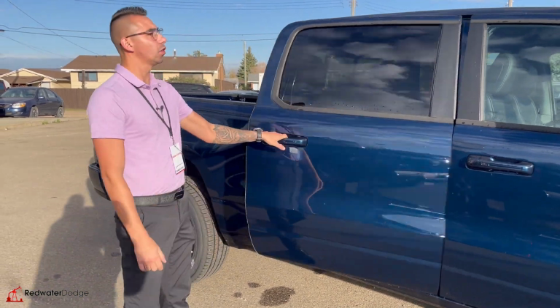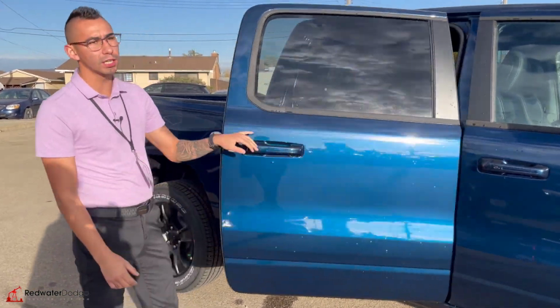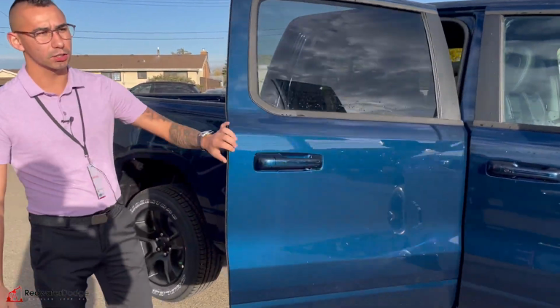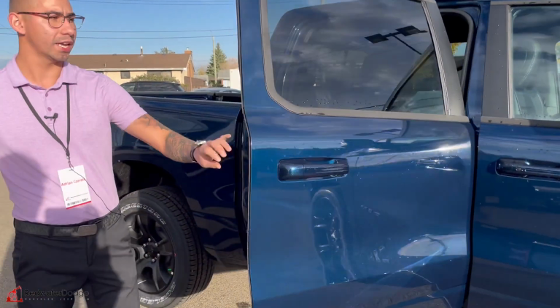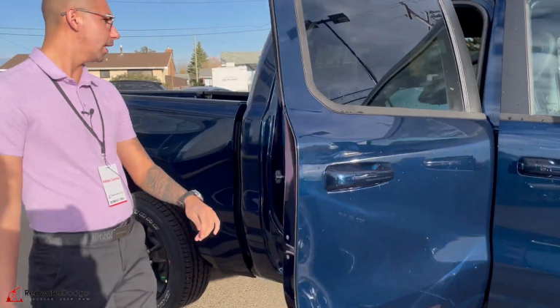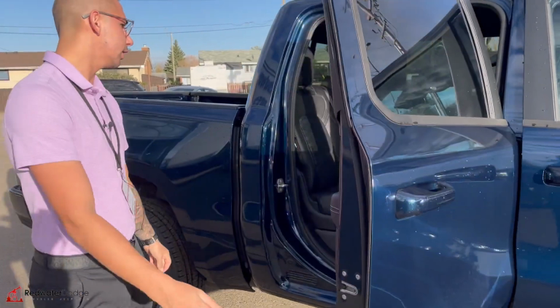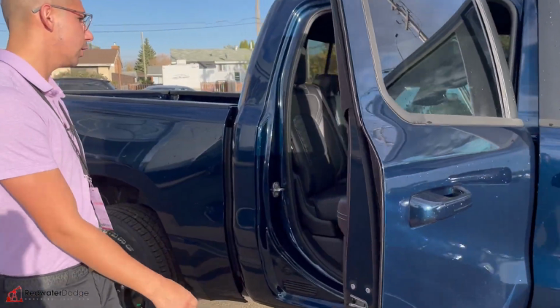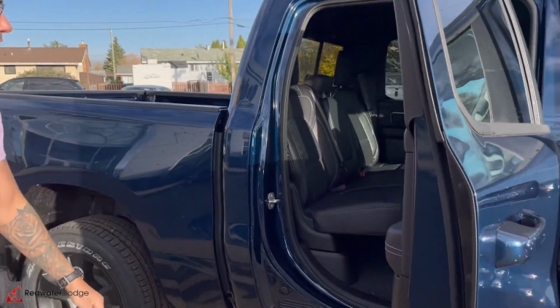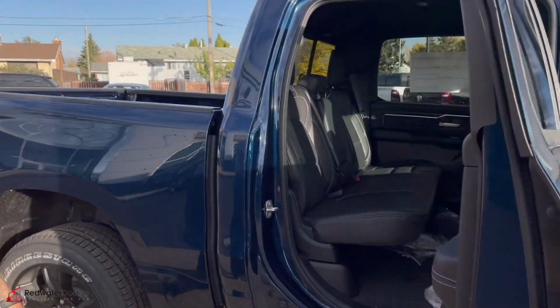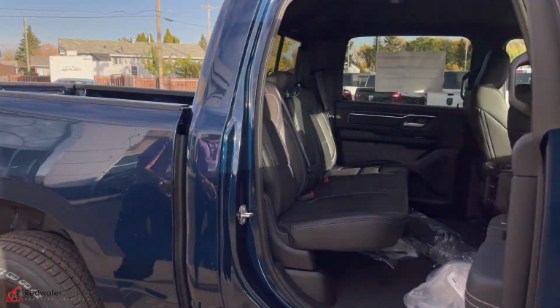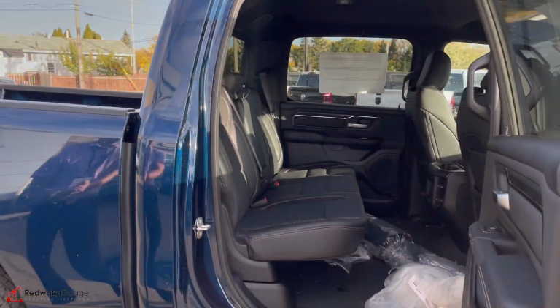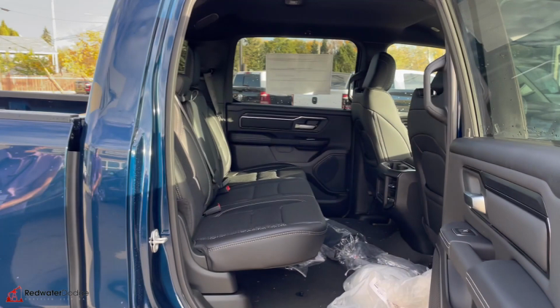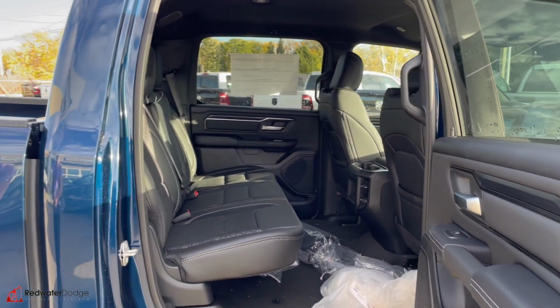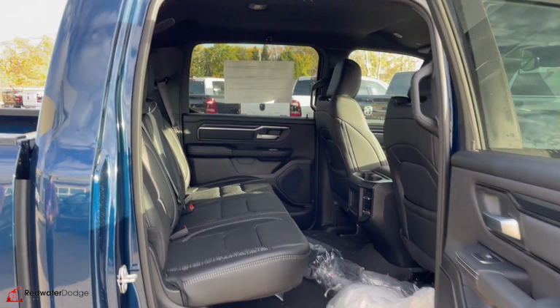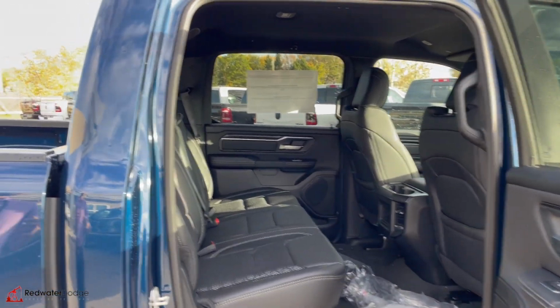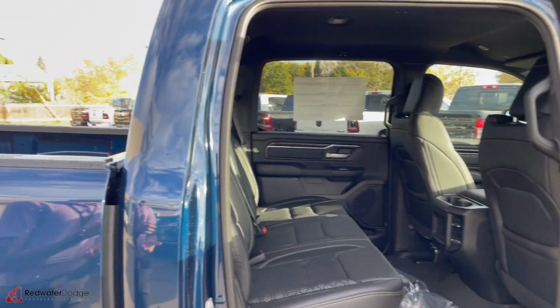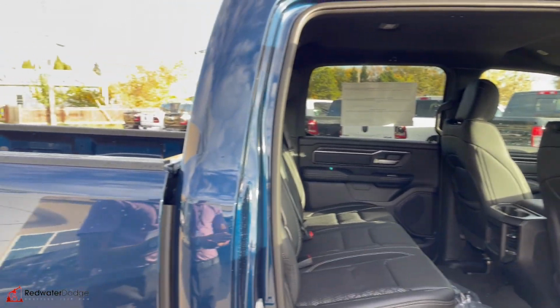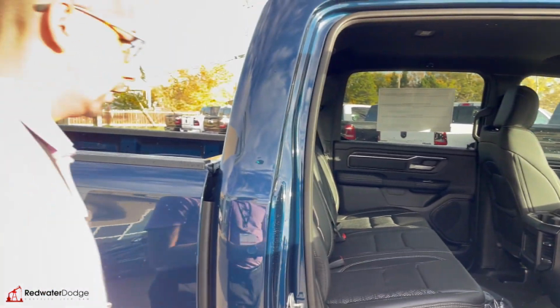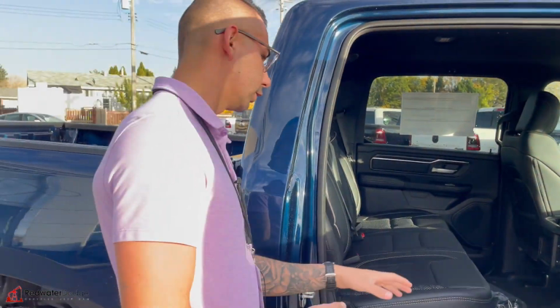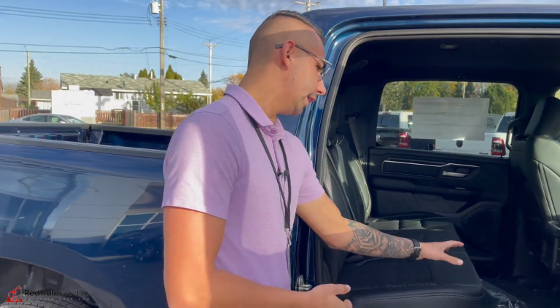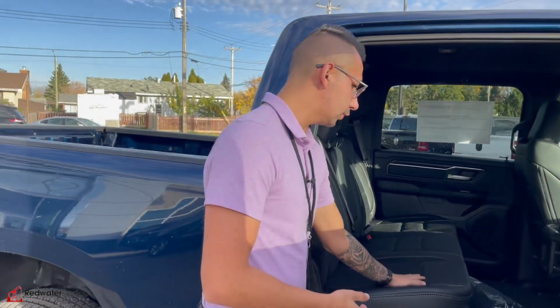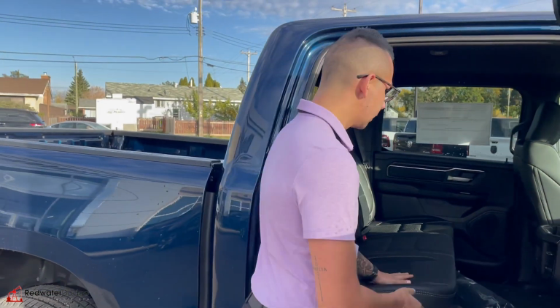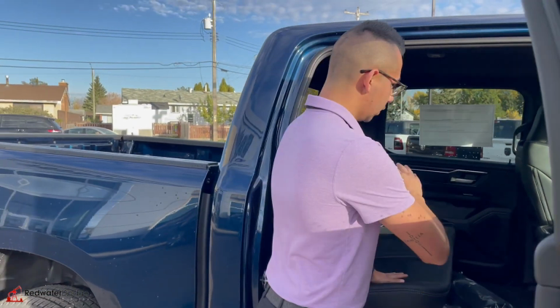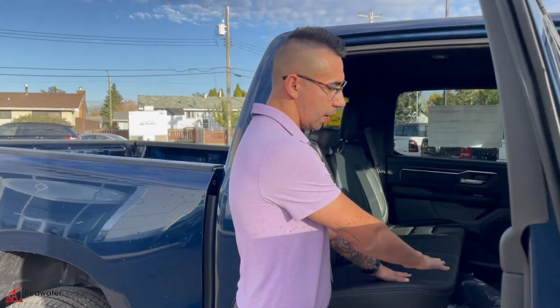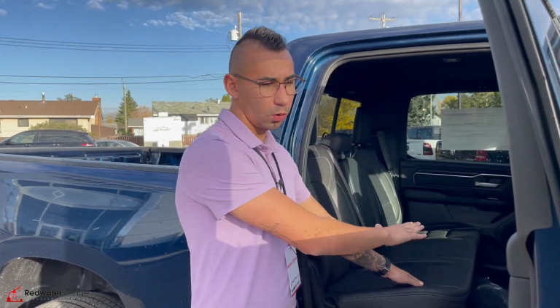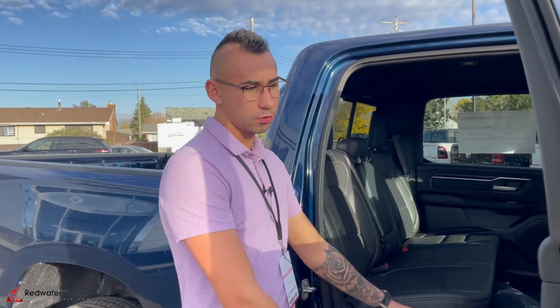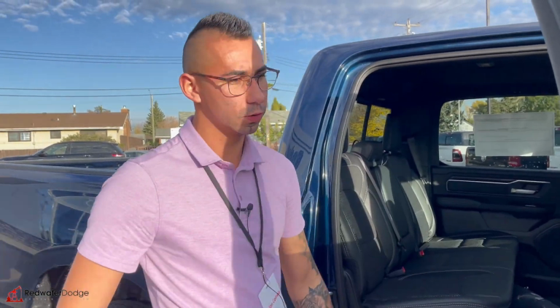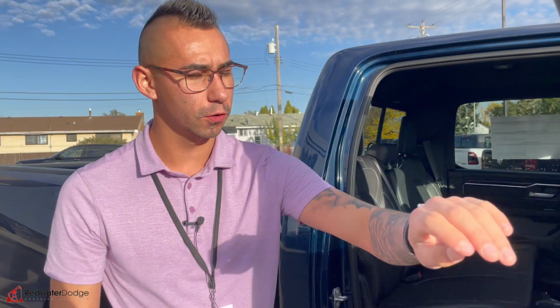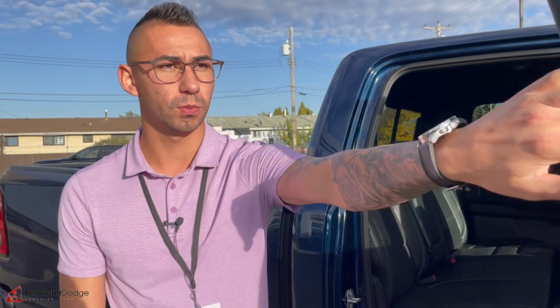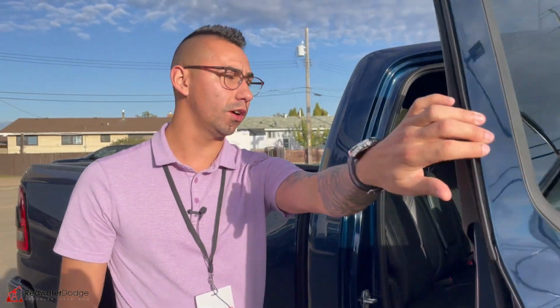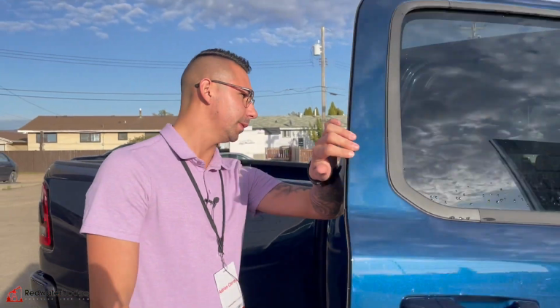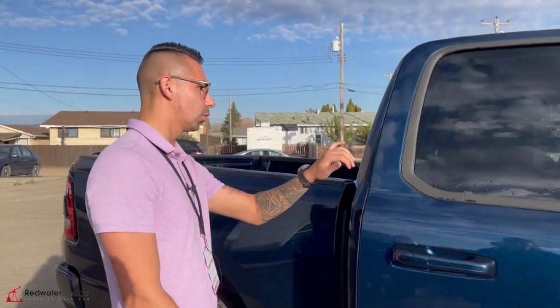The largest in-class crew cab — check this out, tons of space here. It has beautiful leather seats with suede inserts. The flat floor on these trucks is super sweet, with lots of space and storage.